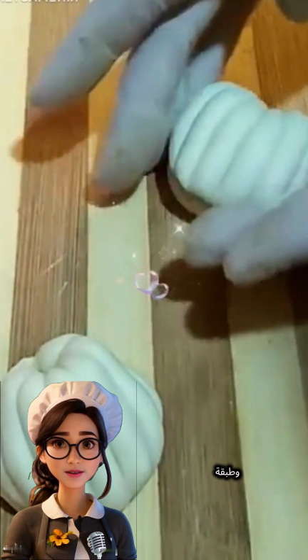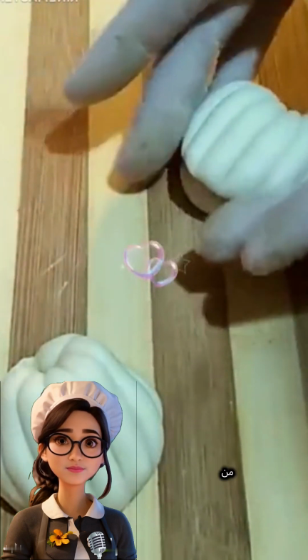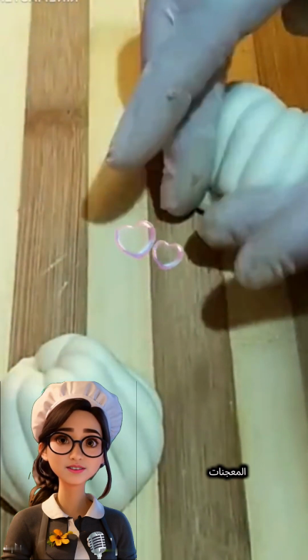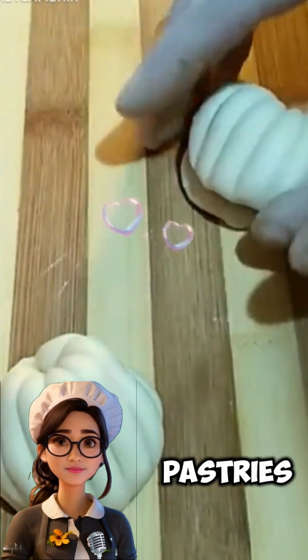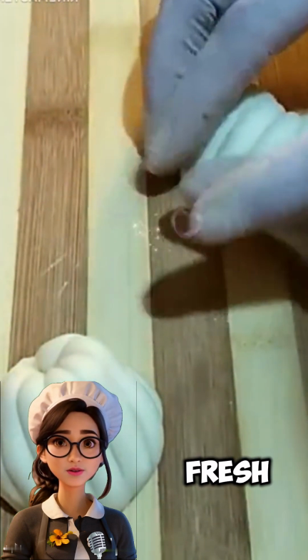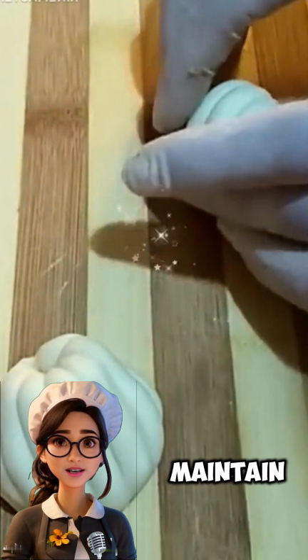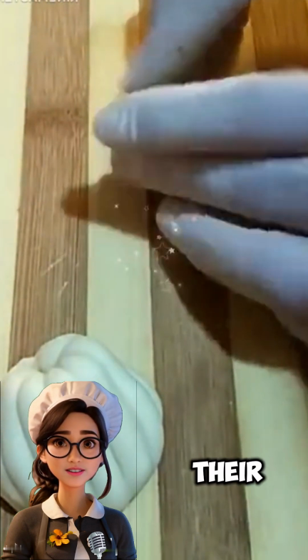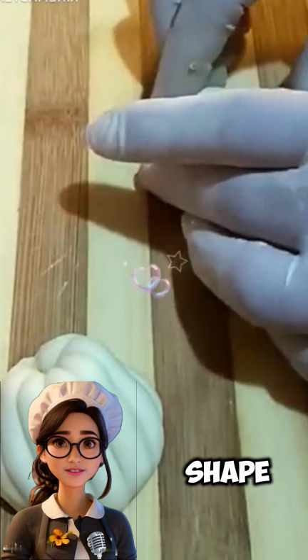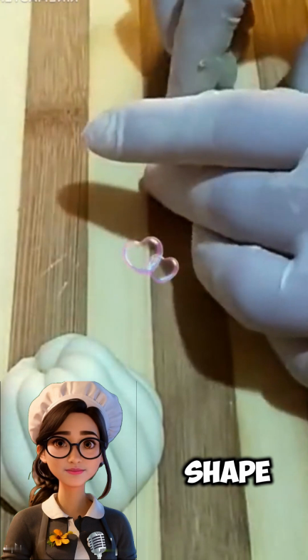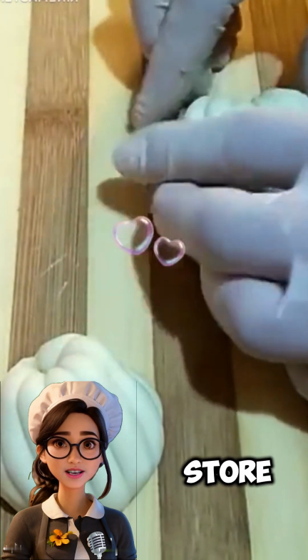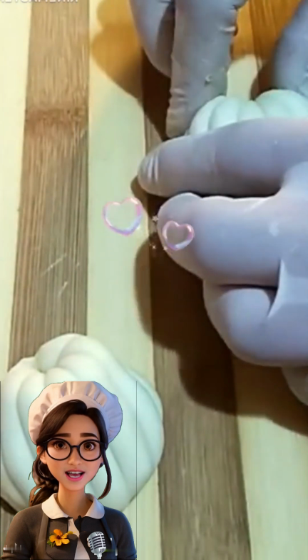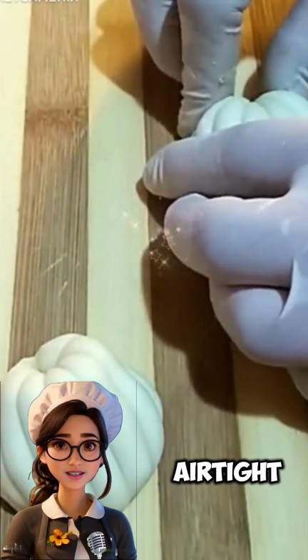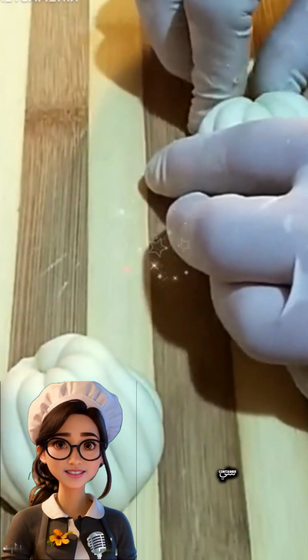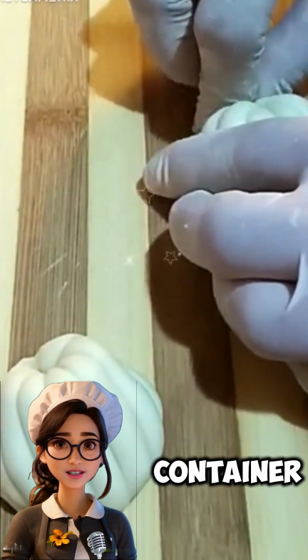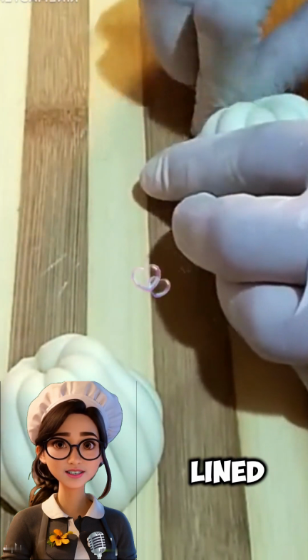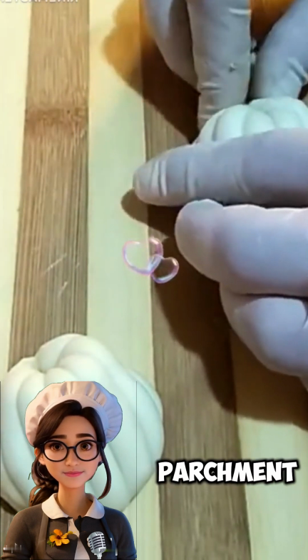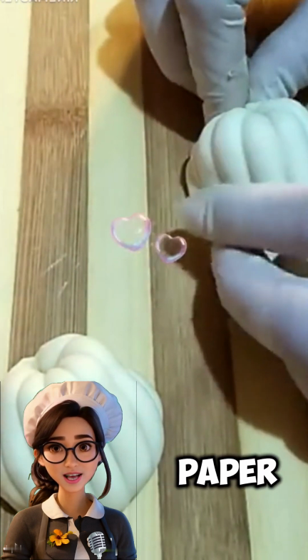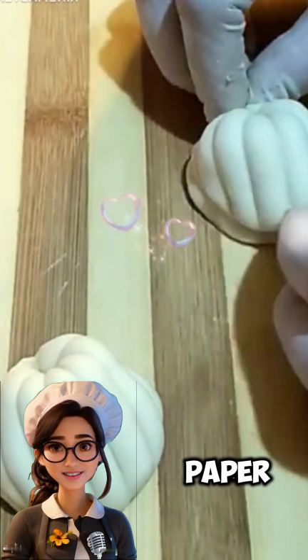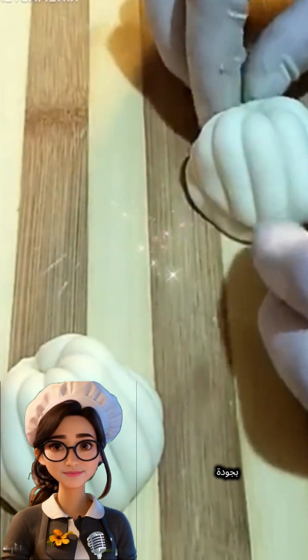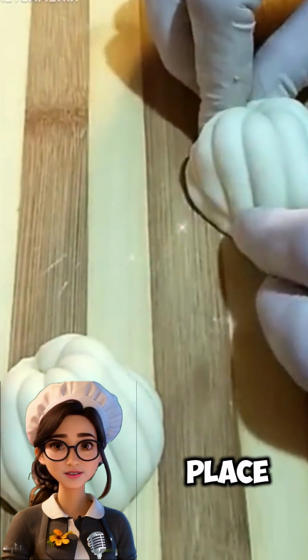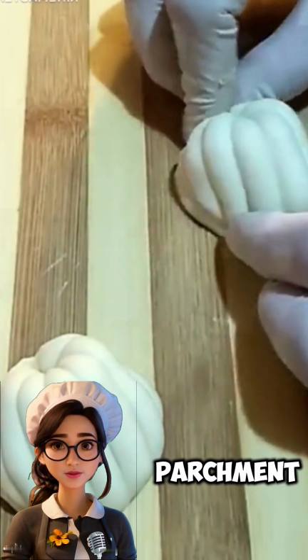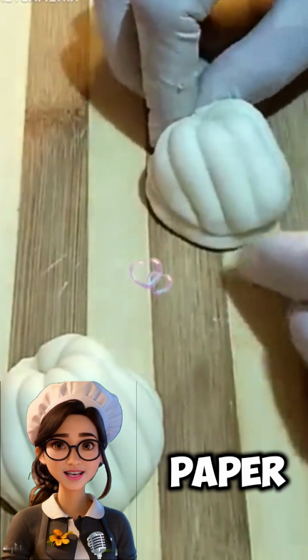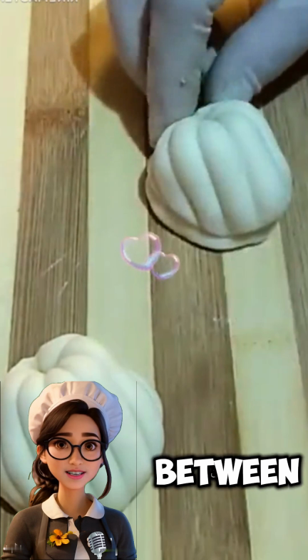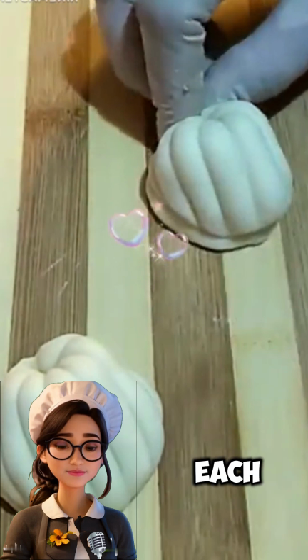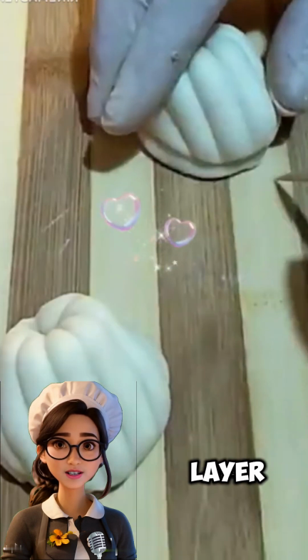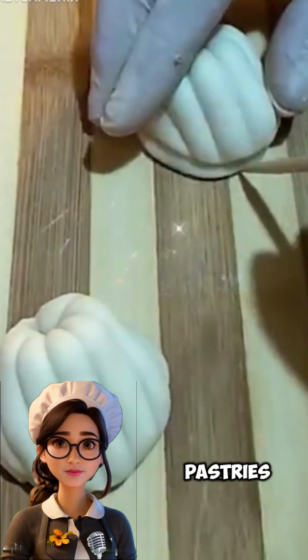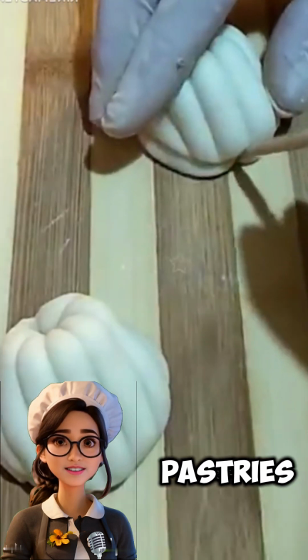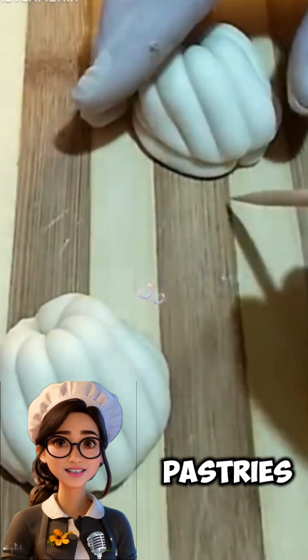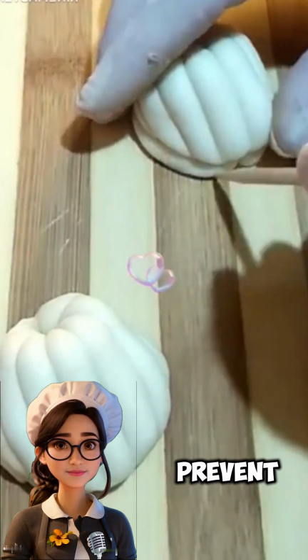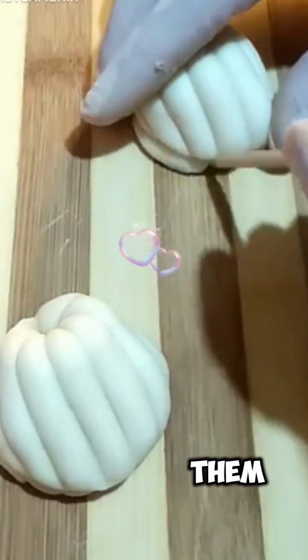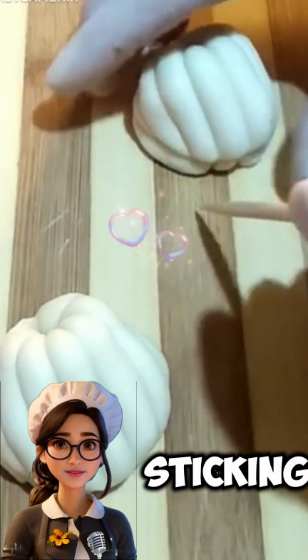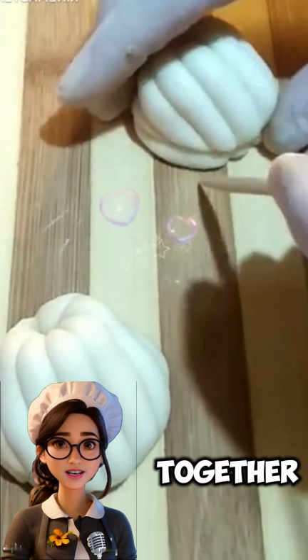To keep the pastries fresh and maintain their shape, store them in an airtight container lined with parchment paper. Place parchment paper between each layer of pastries to prevent them from sticking together.